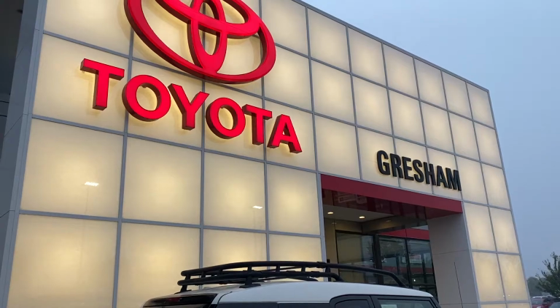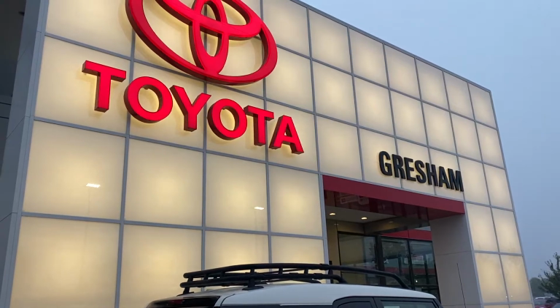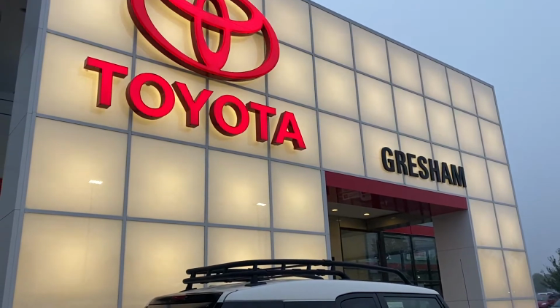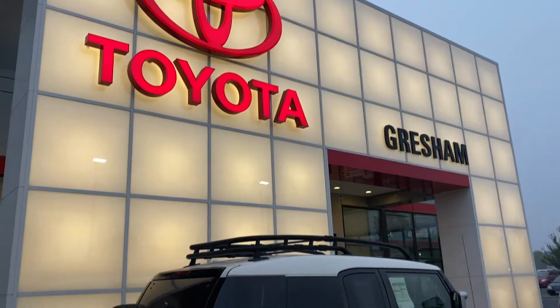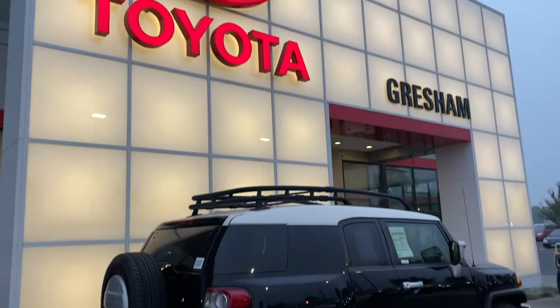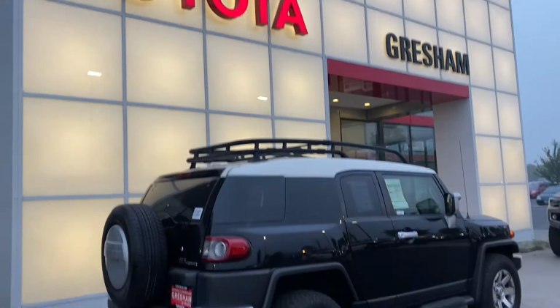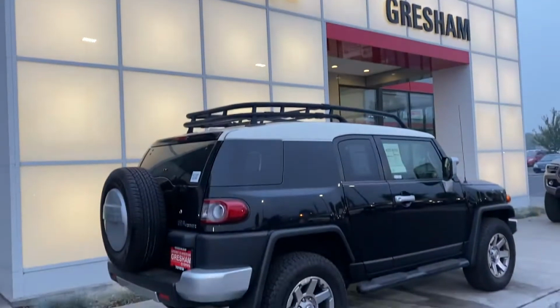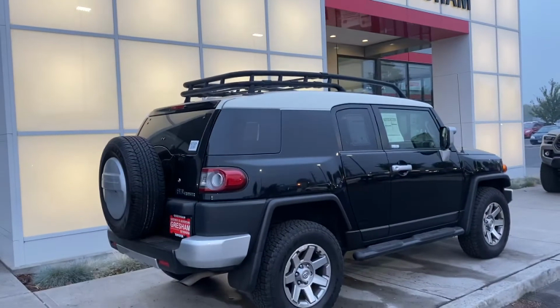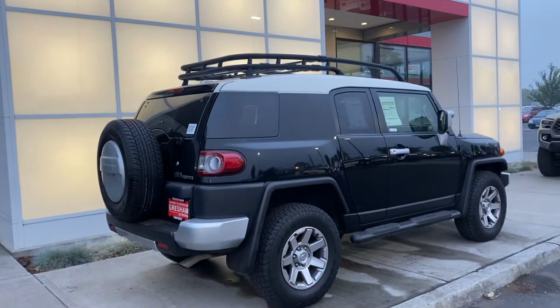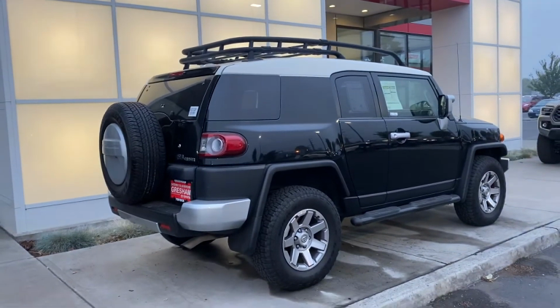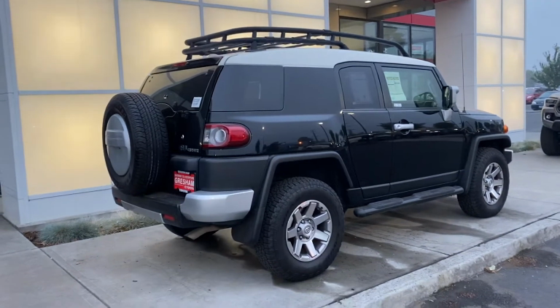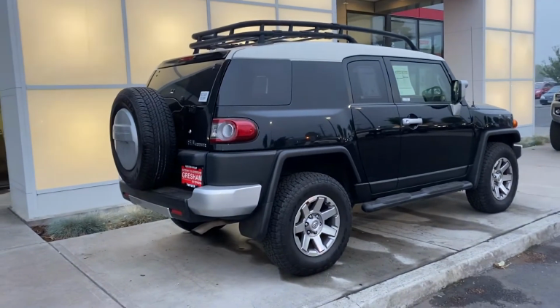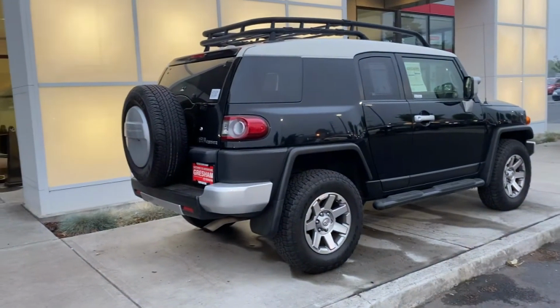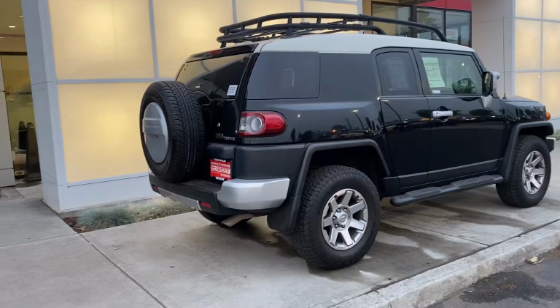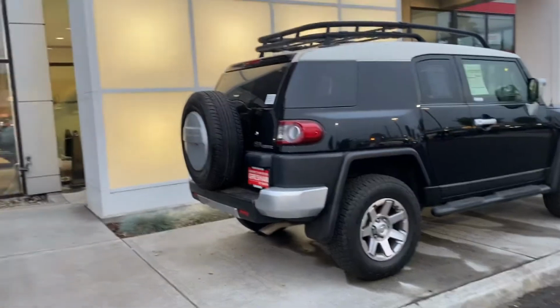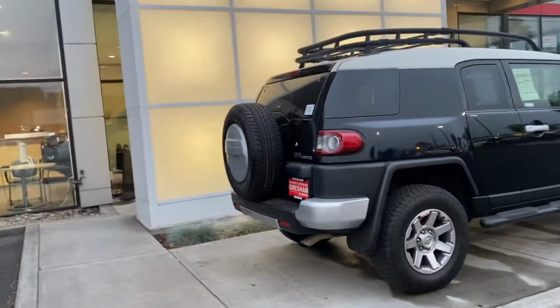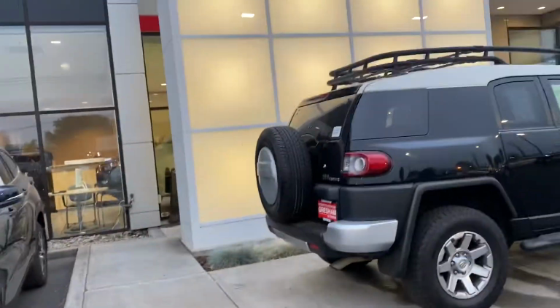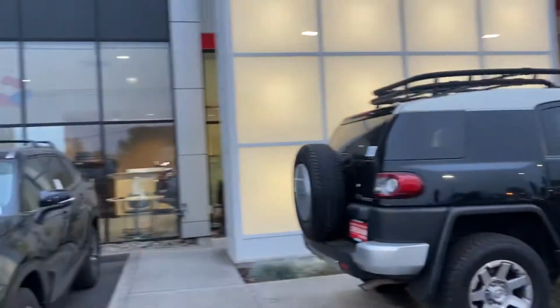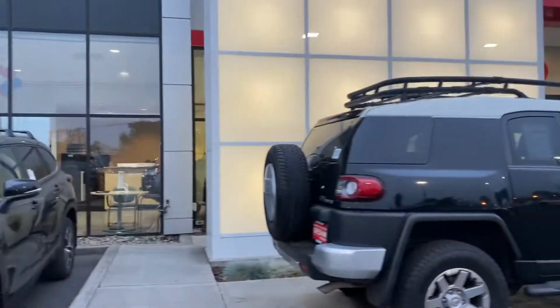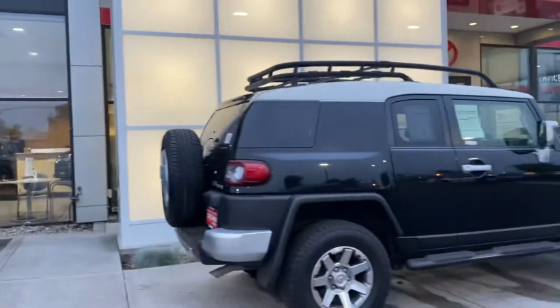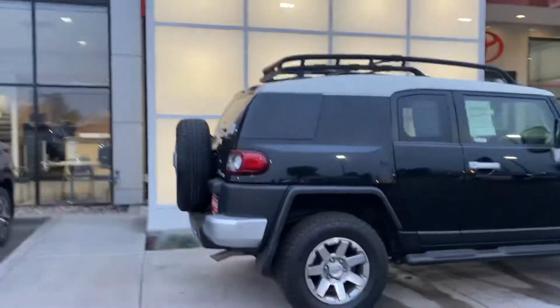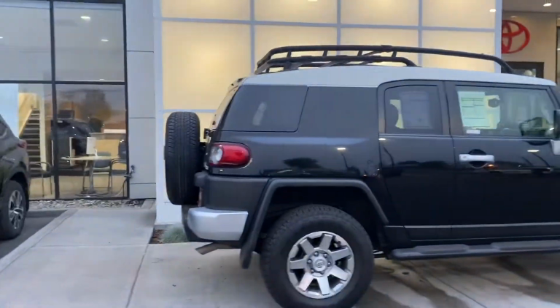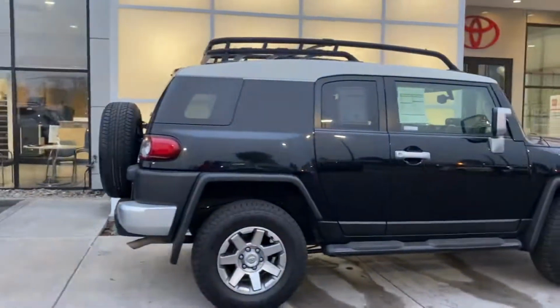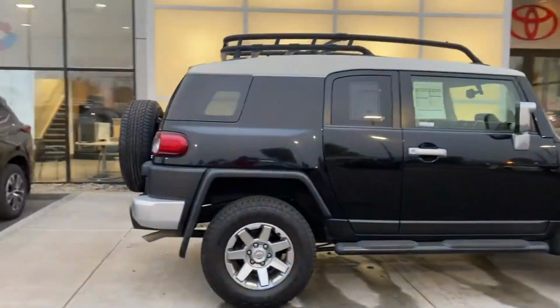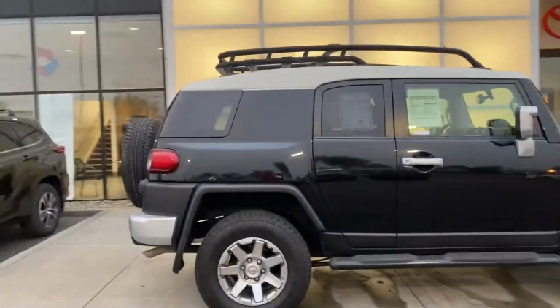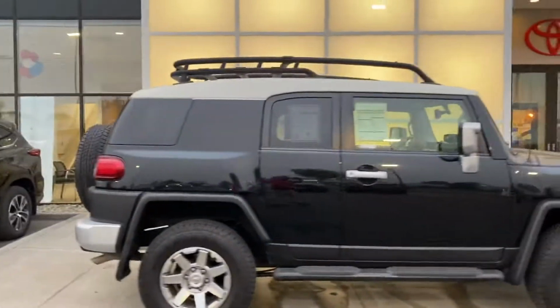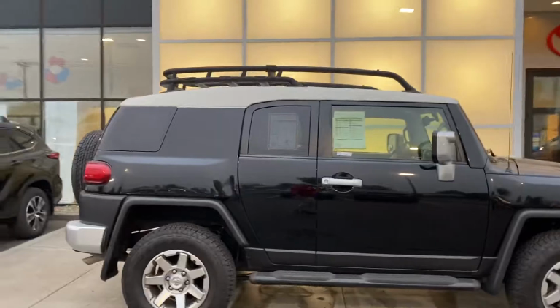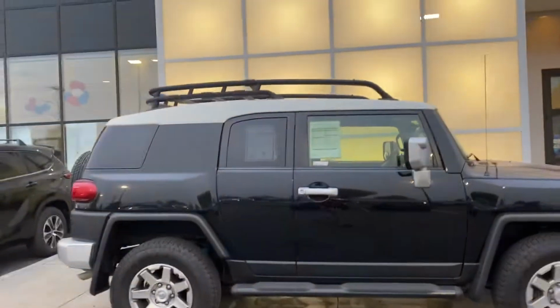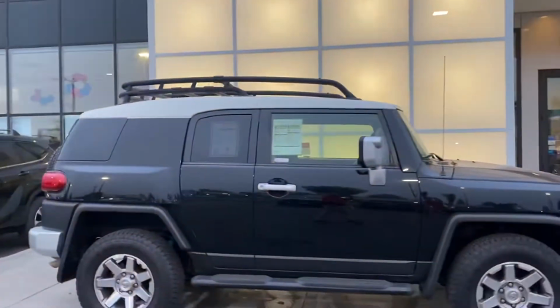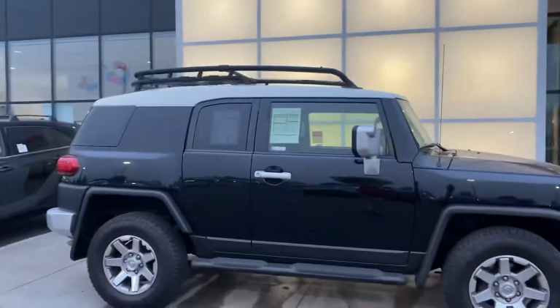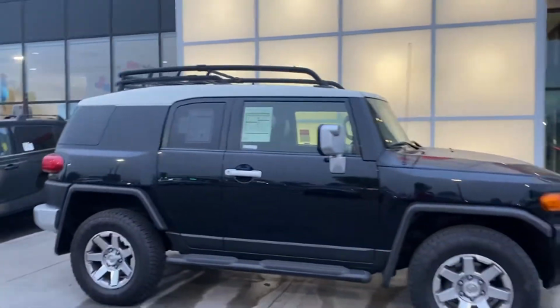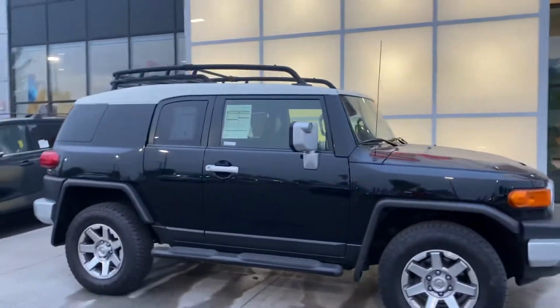Welcome to Gresham Toyota. My name is David and this is an FJ Cruiser. Take a quick walk around on the outside. She's black, coveted white roof with the rack.